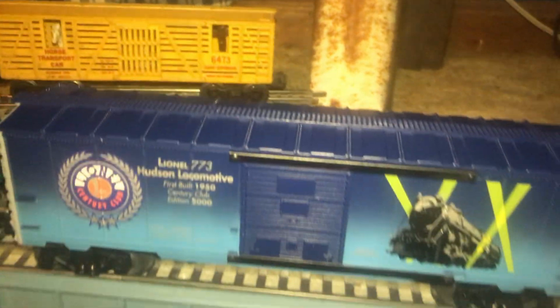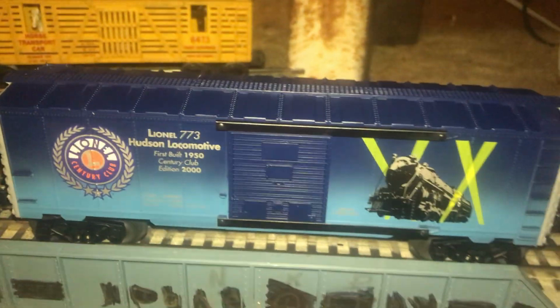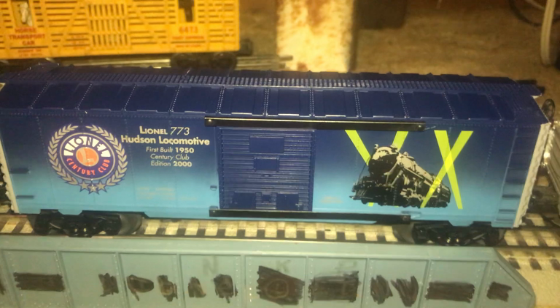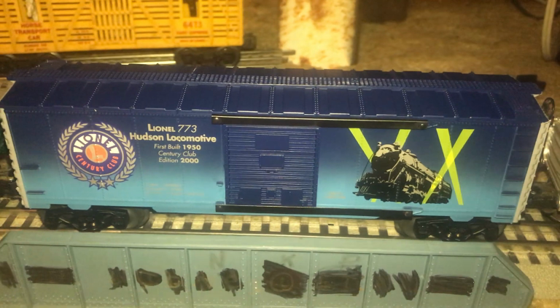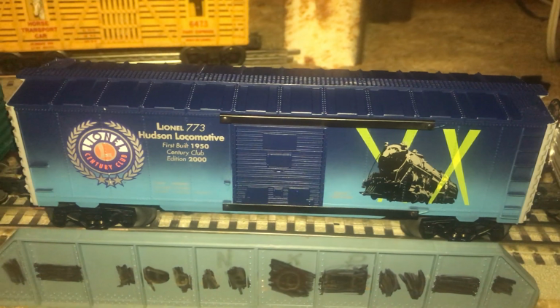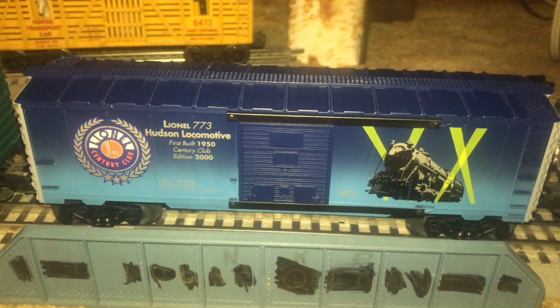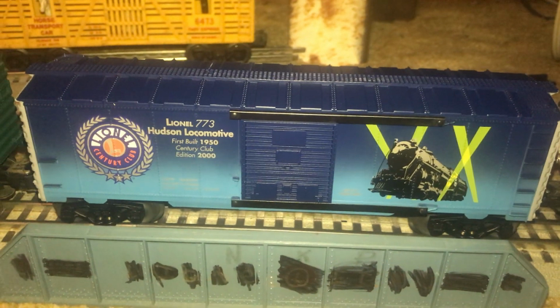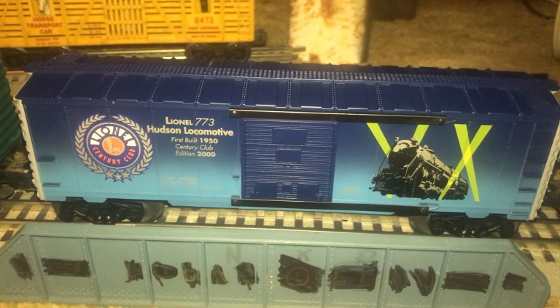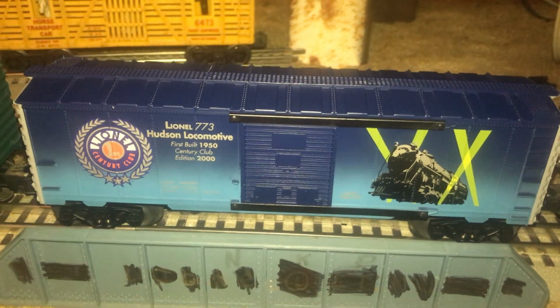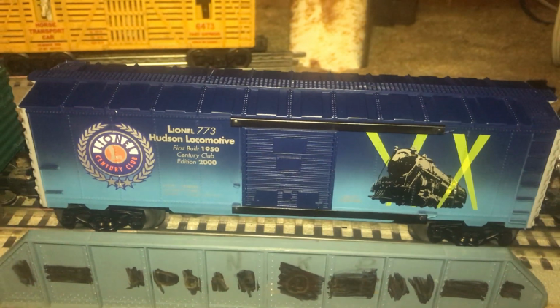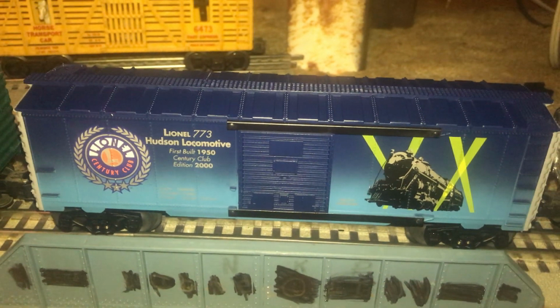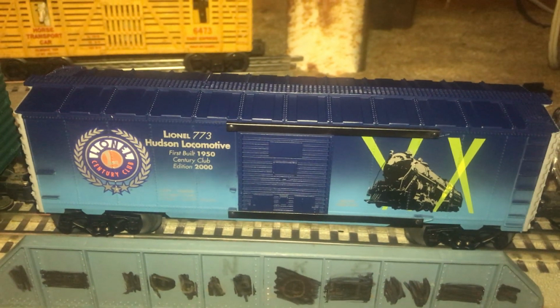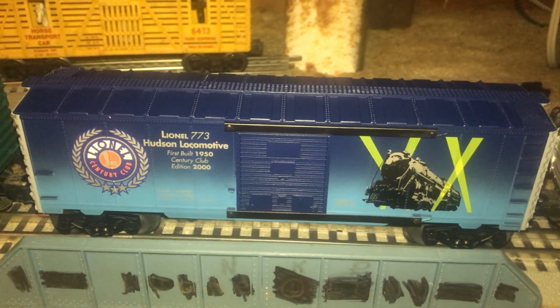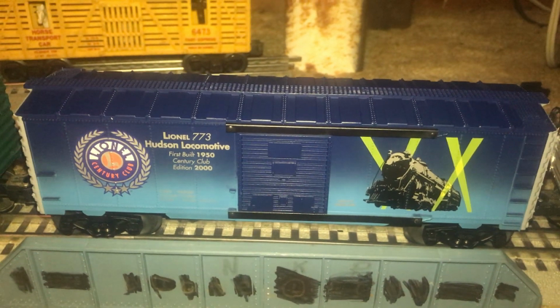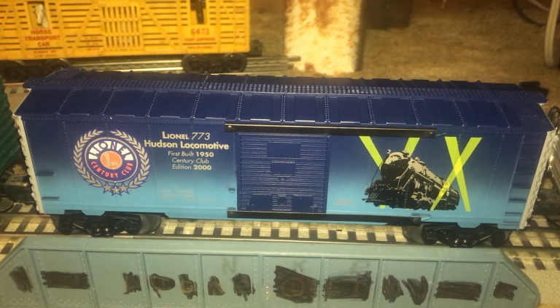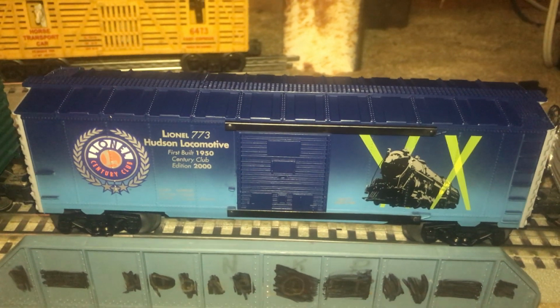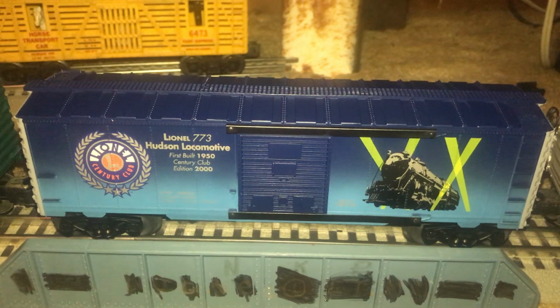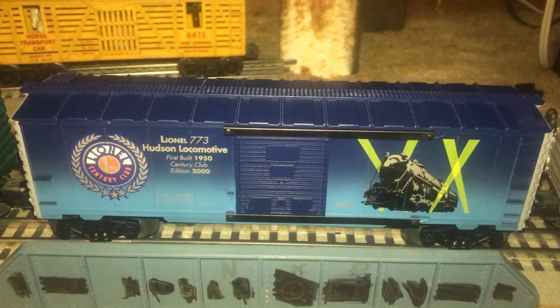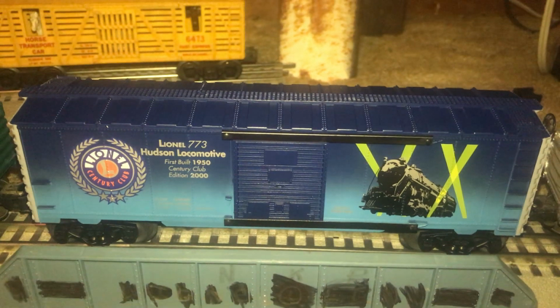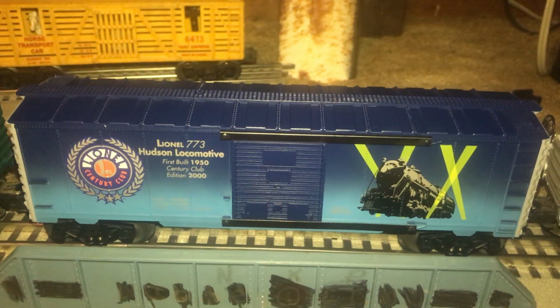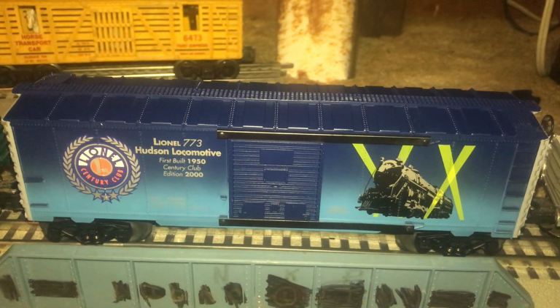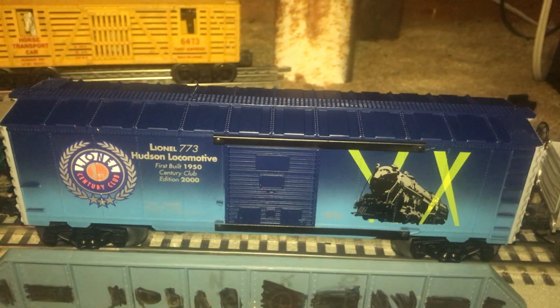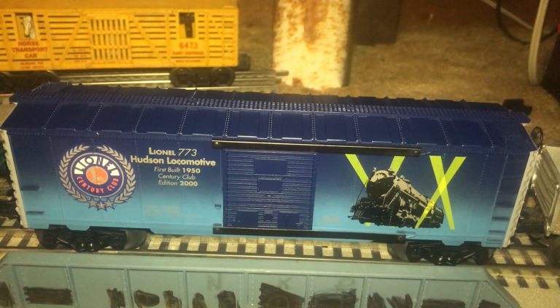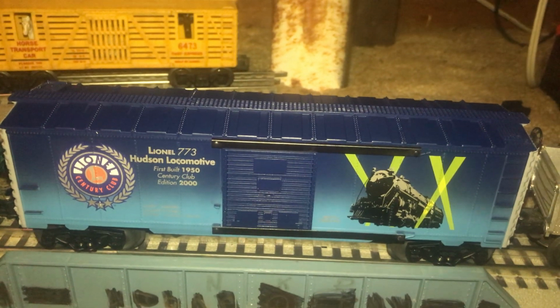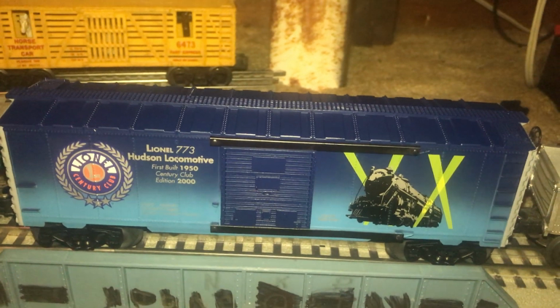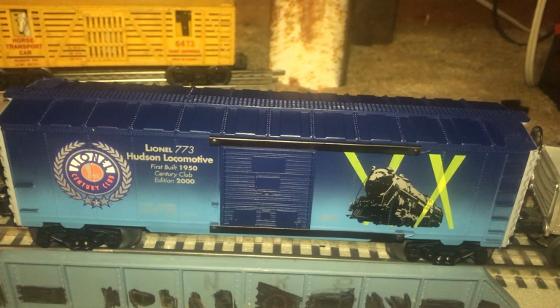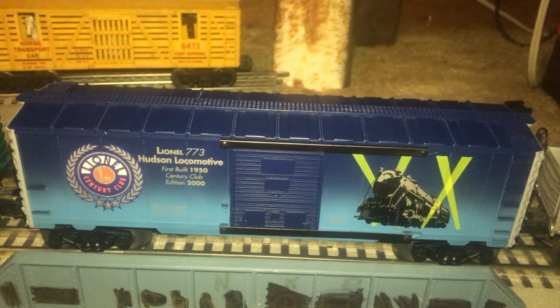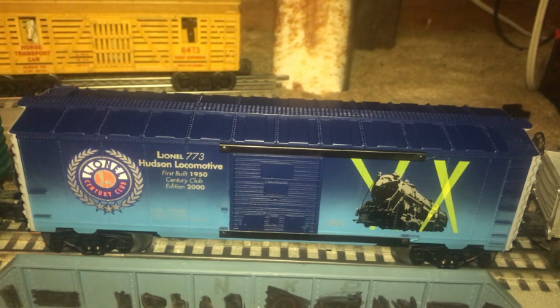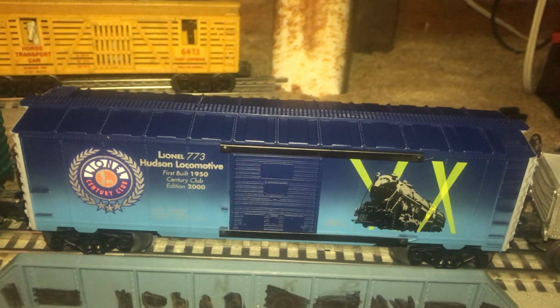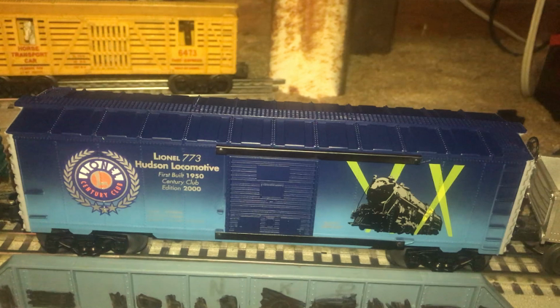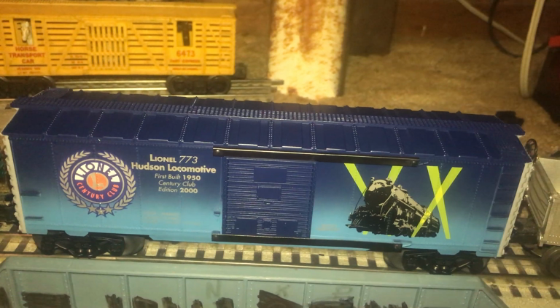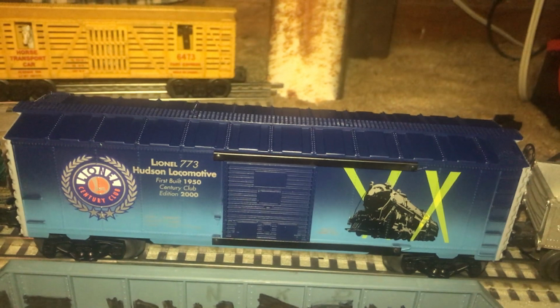But finally I got one of my own. If anybody has any questions on my boxcar or my layout, comment and I'll get back to you guys. See you later, bye bye for now.